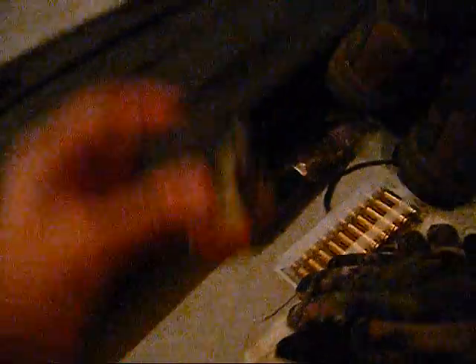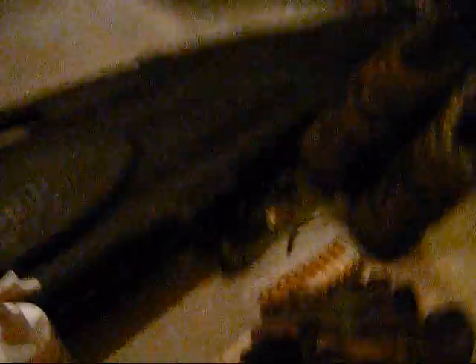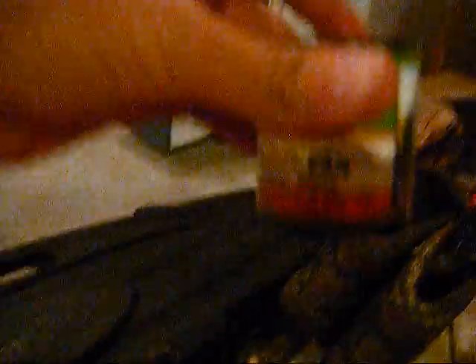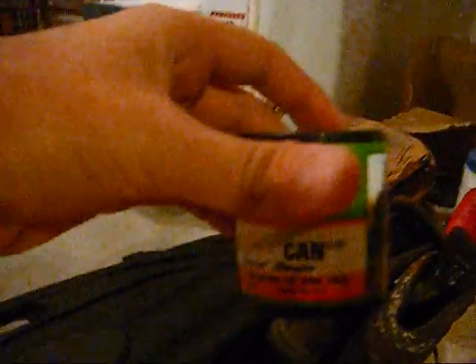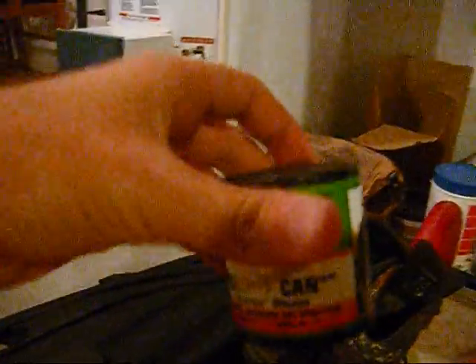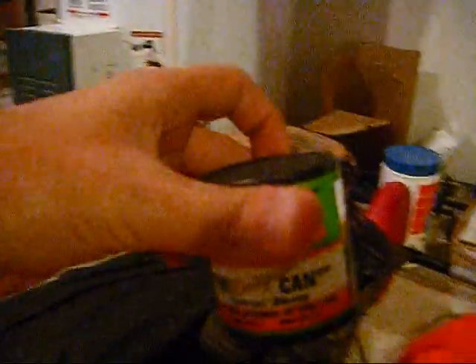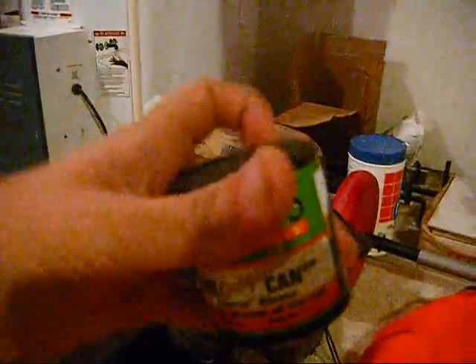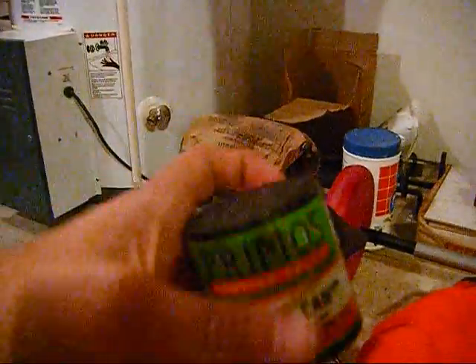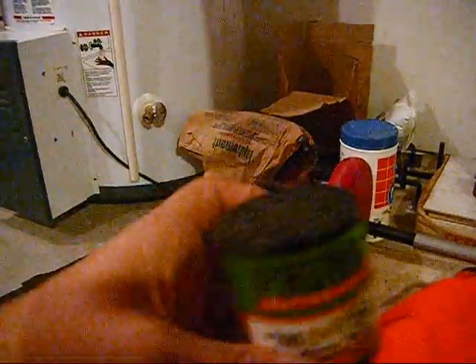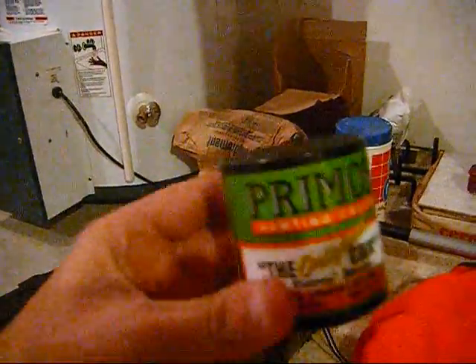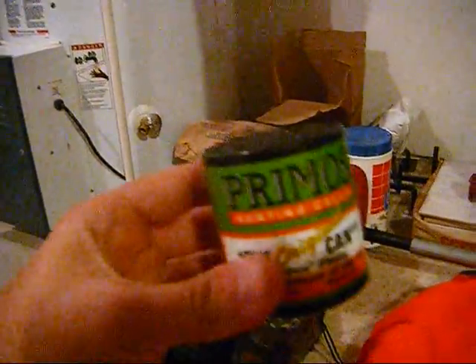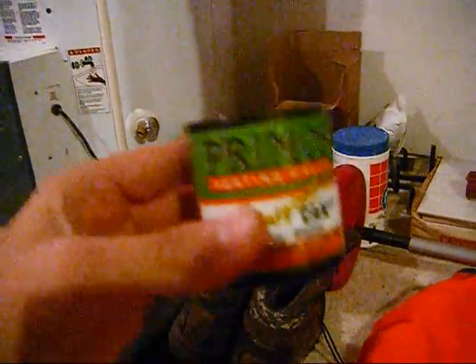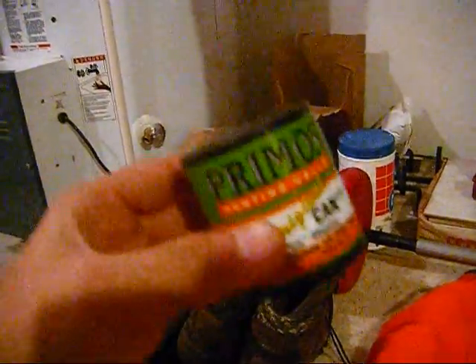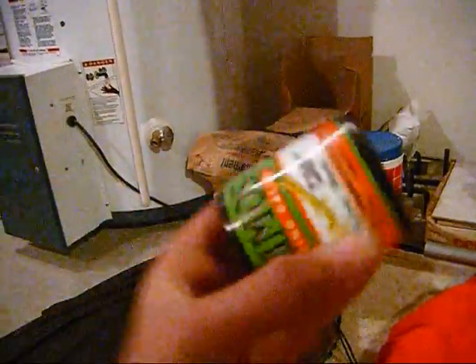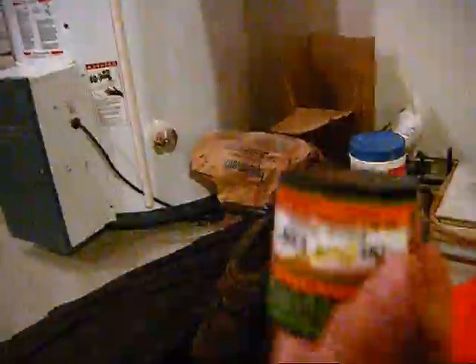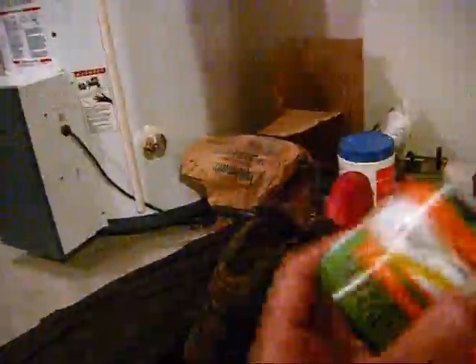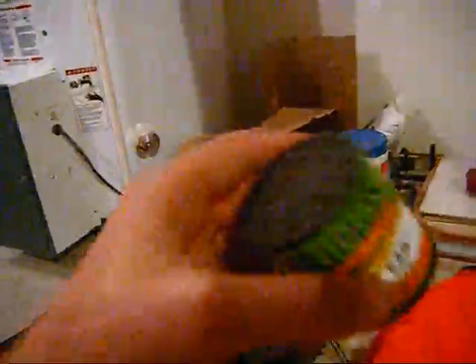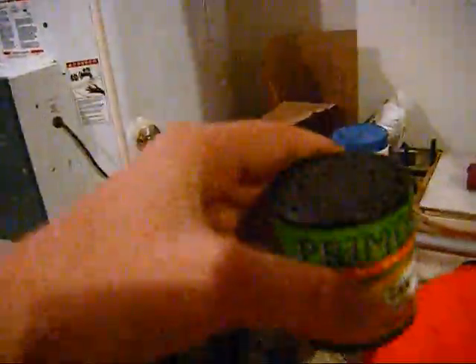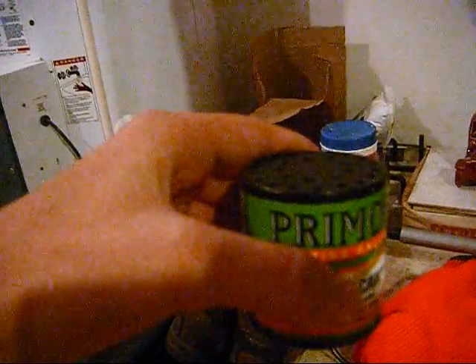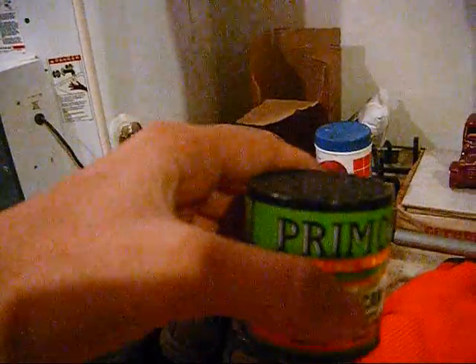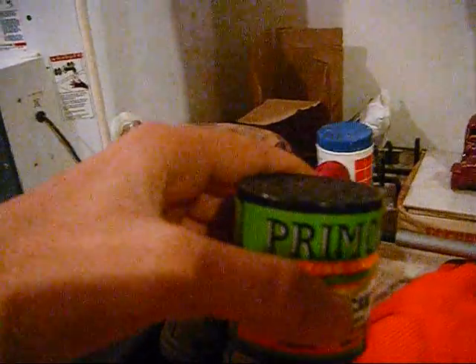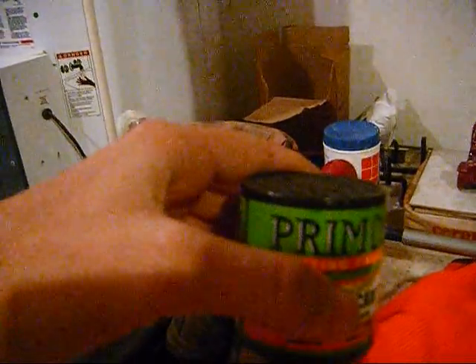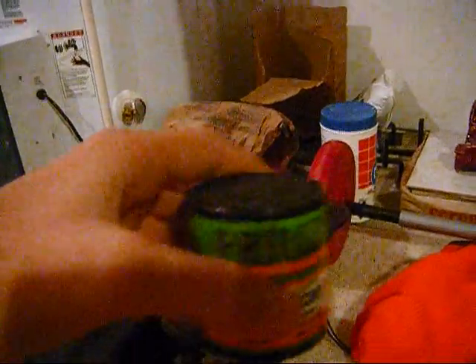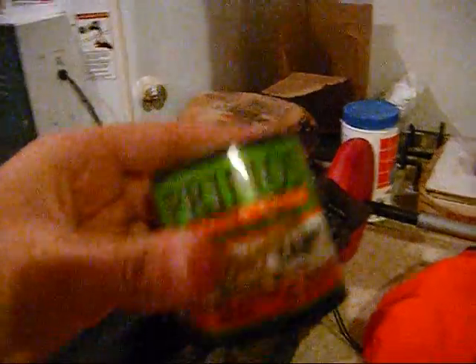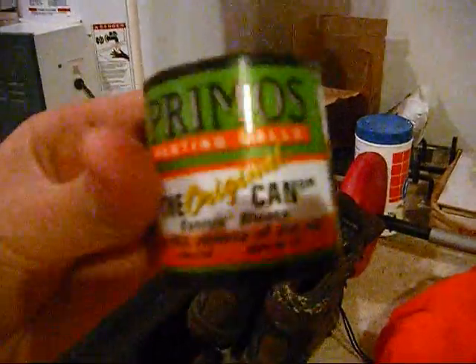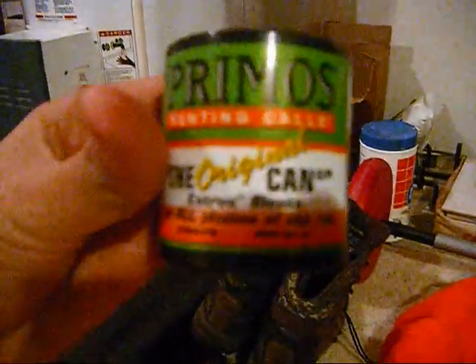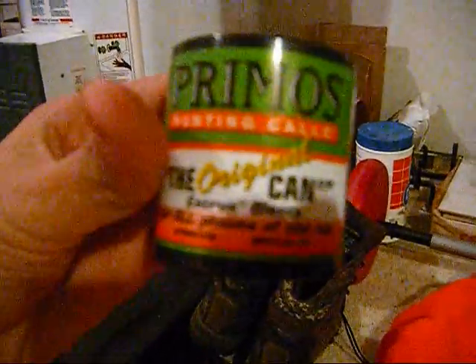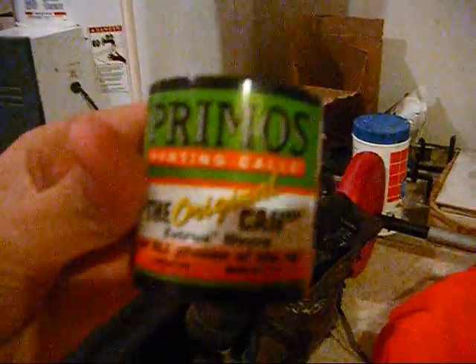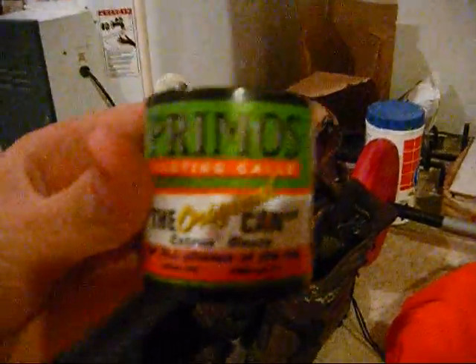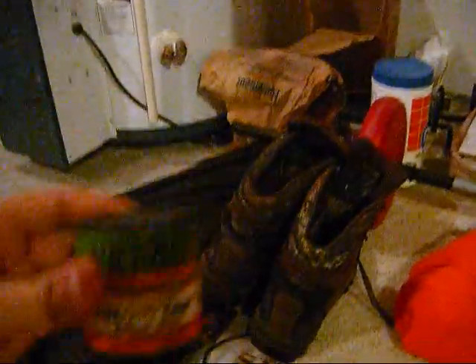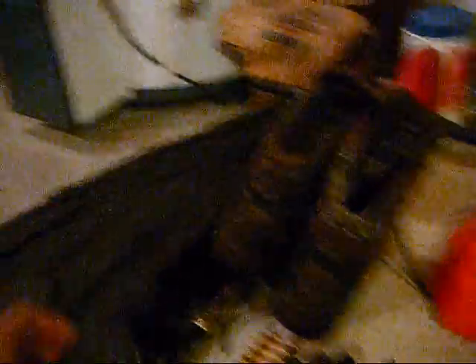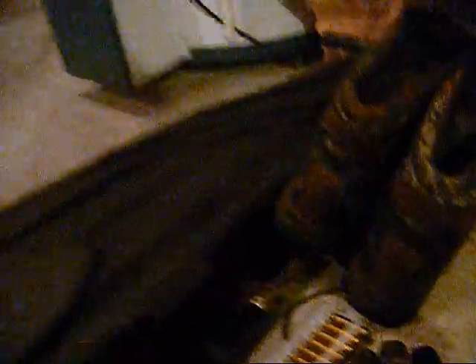I've got a hunting call that I'm going to be carrying in that fanny pack I just showed you. It's Primo's original can call.